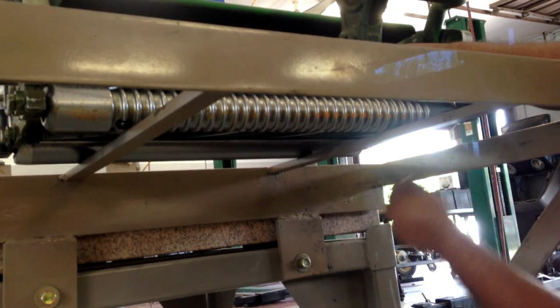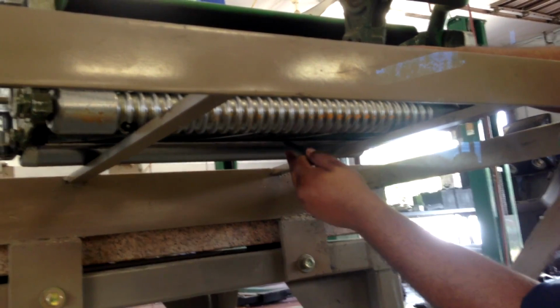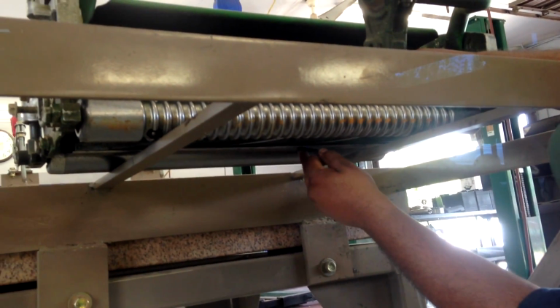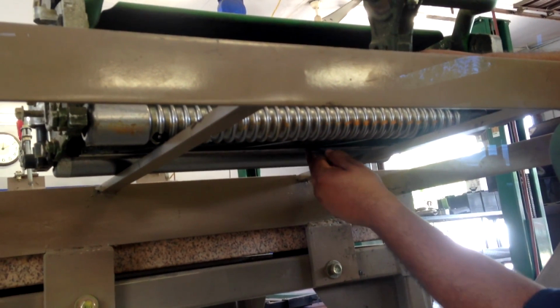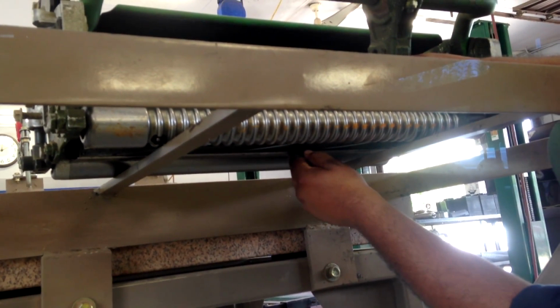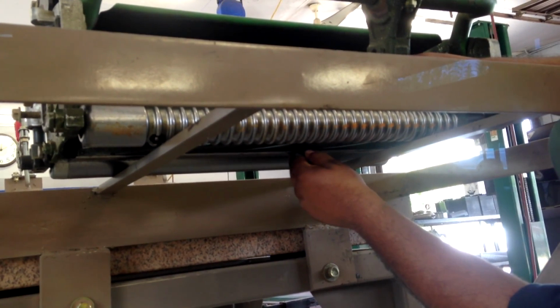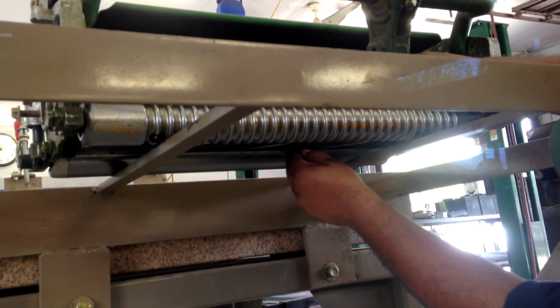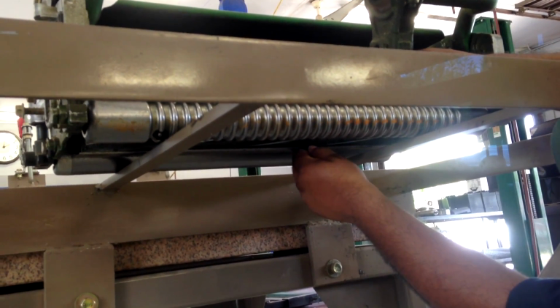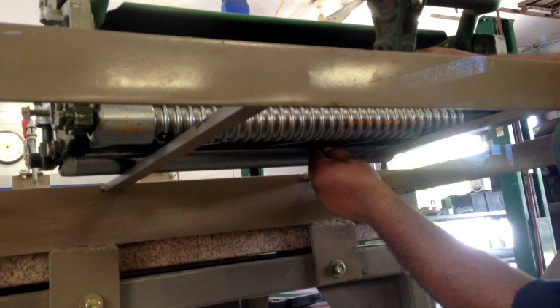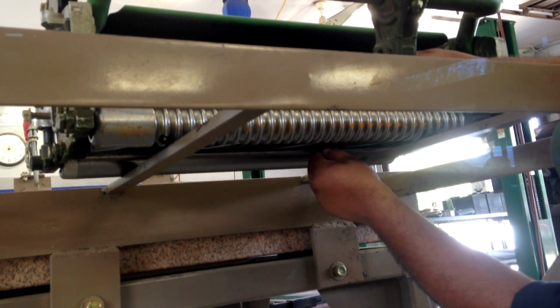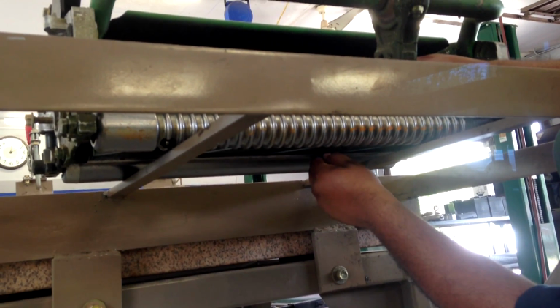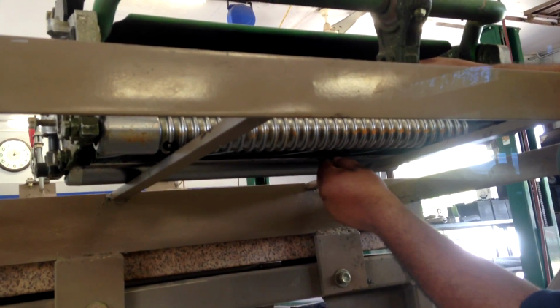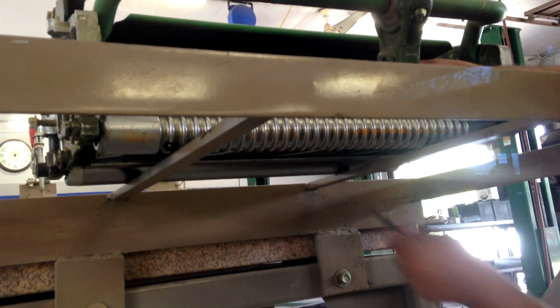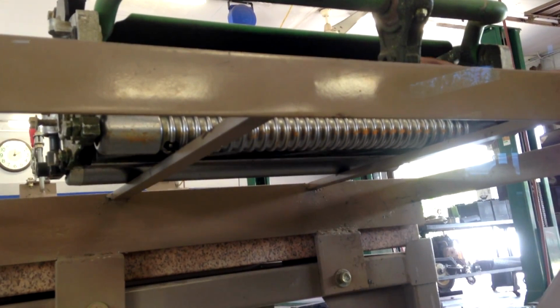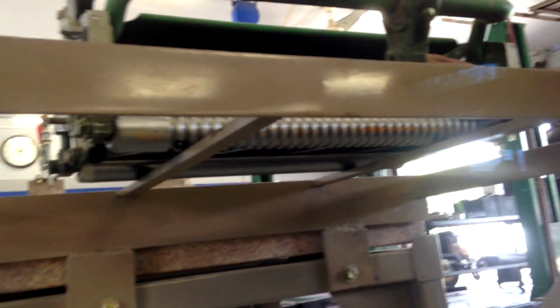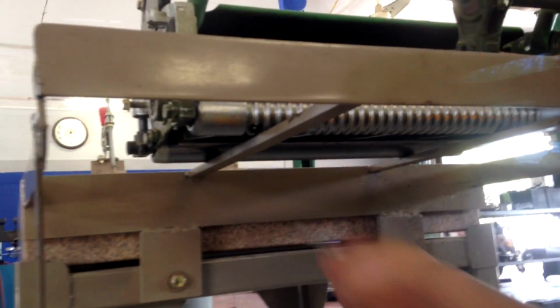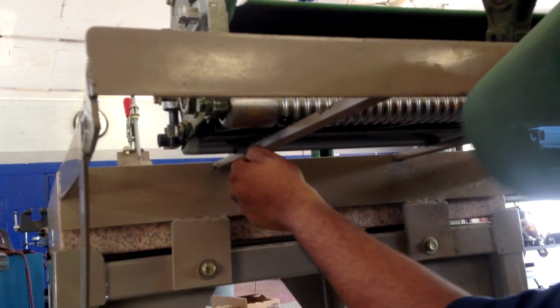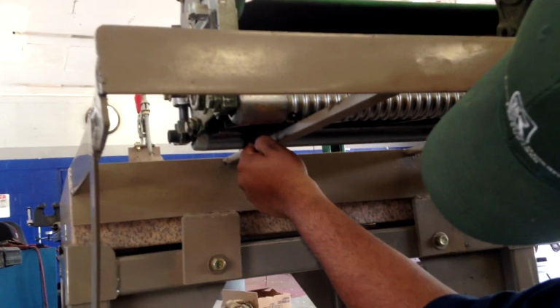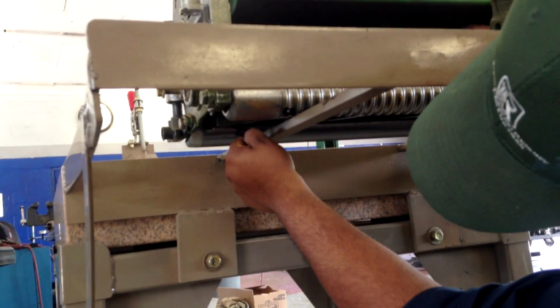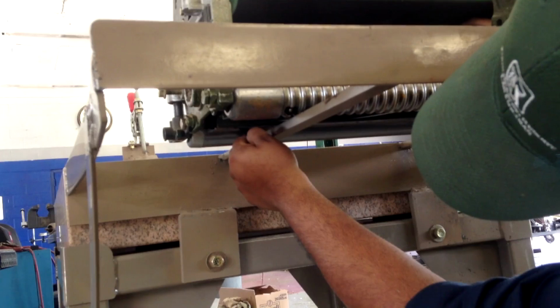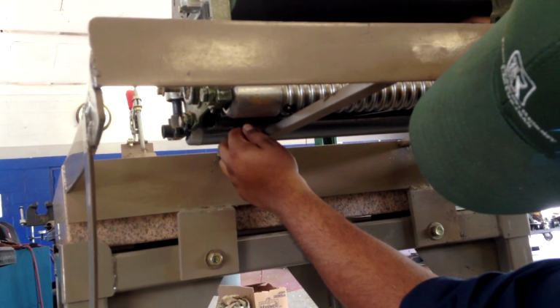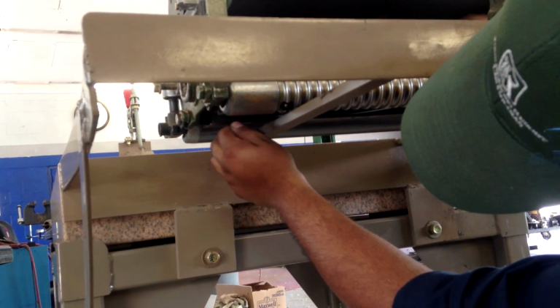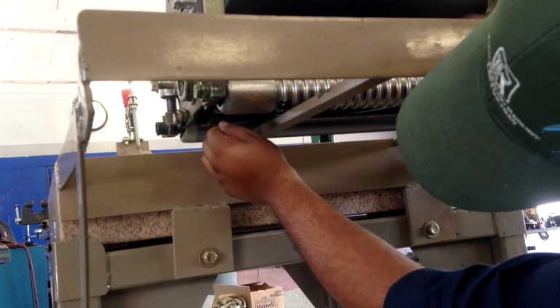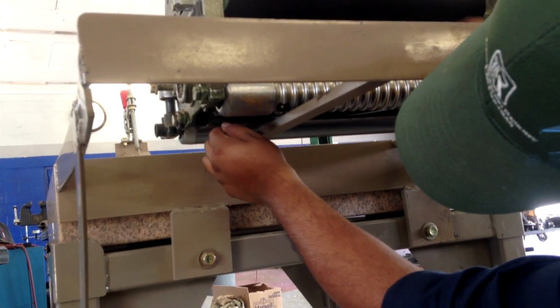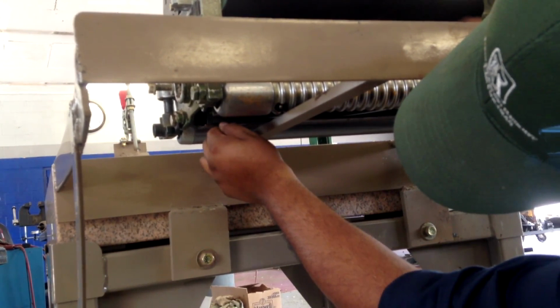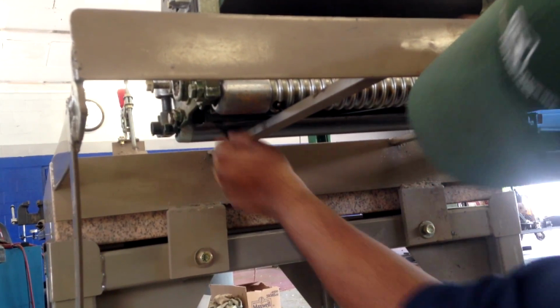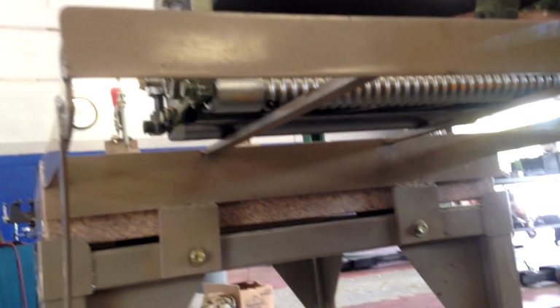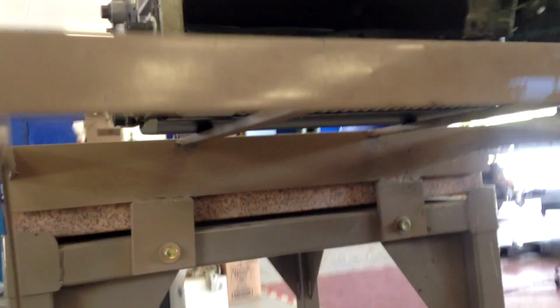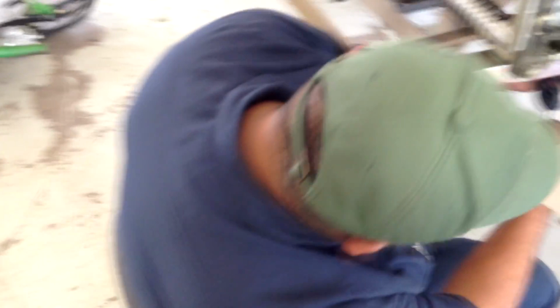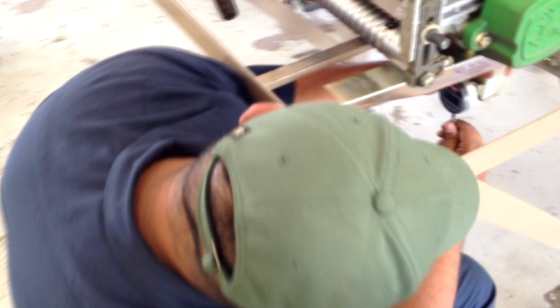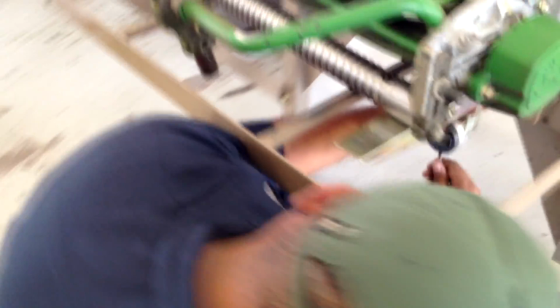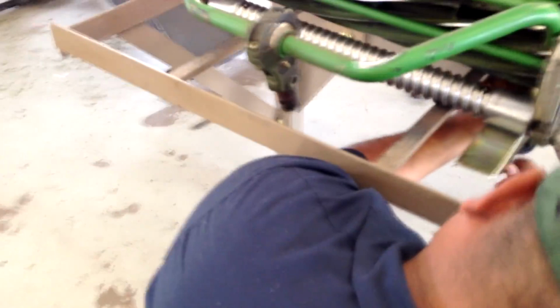As you can see, he's taking a 1,000th feeler gauge and he's checking the gap between the reel and the bed knife. One of the requirements for John Deere here, when they say to set up the cutting unit, so that's one process we're doing.